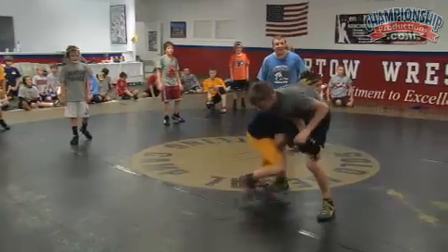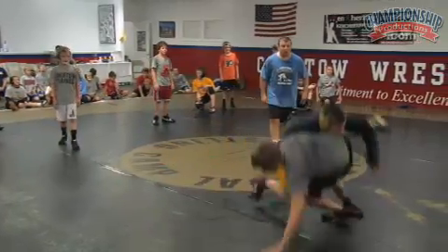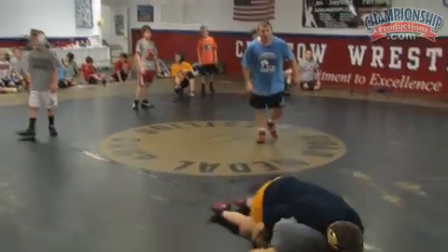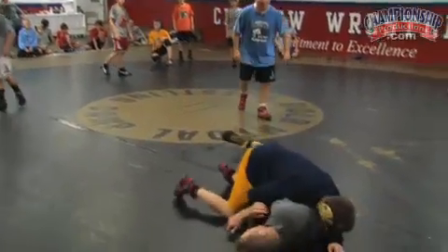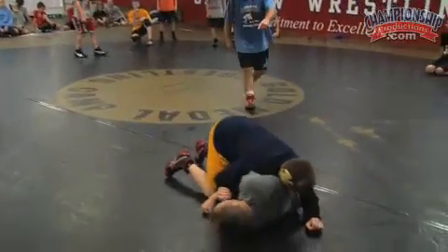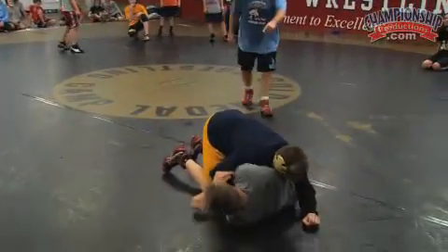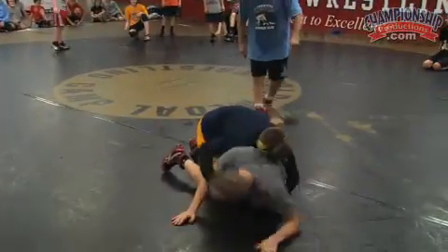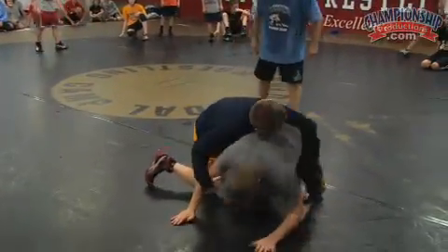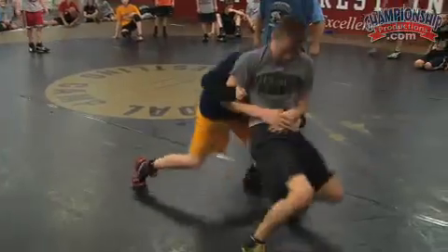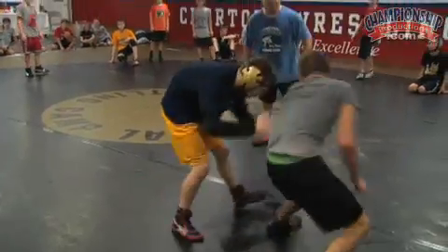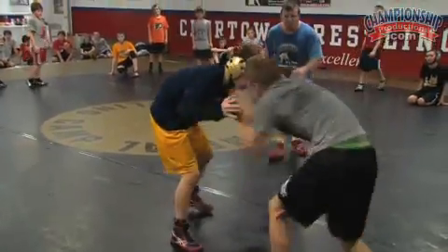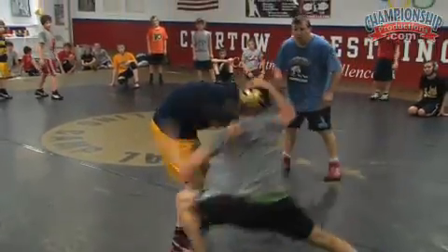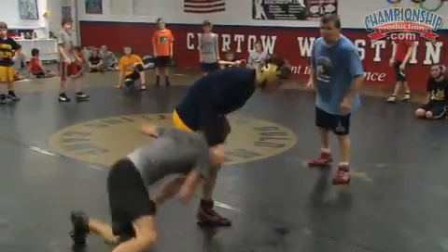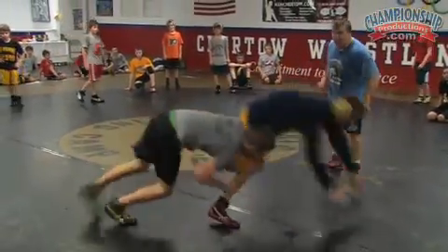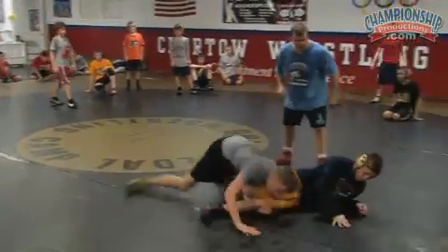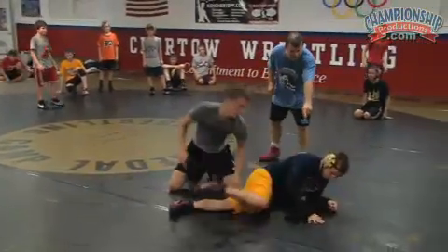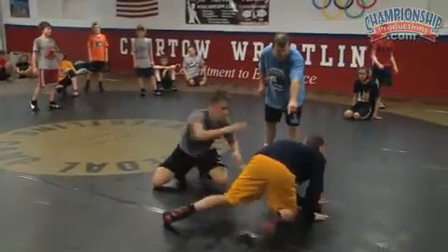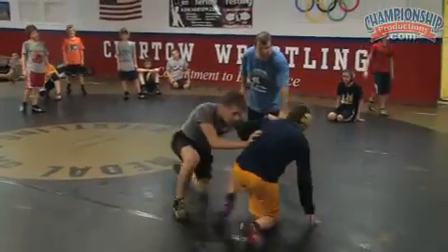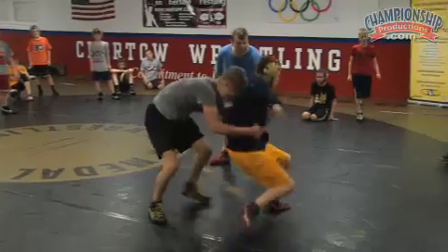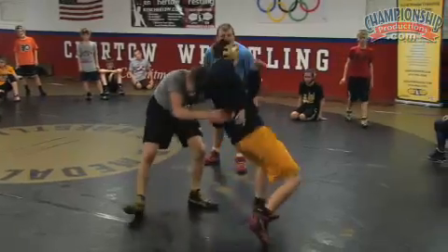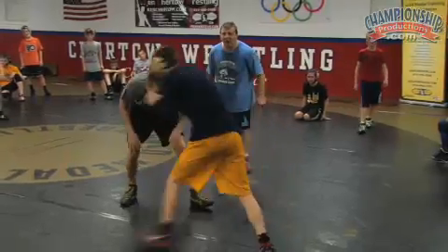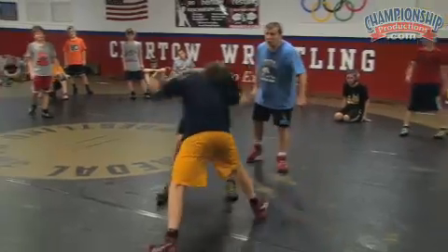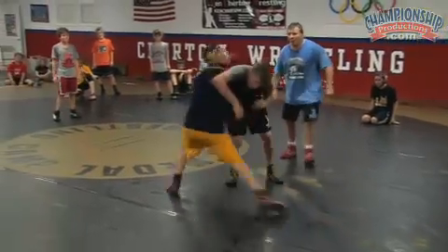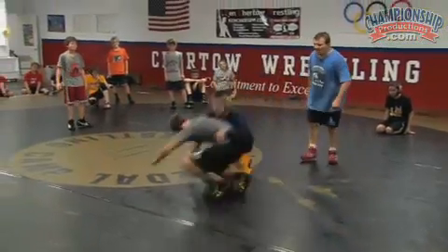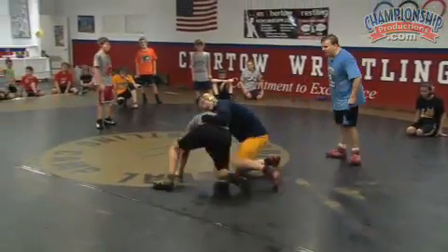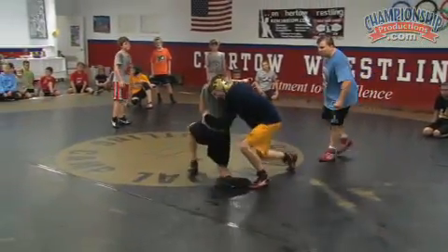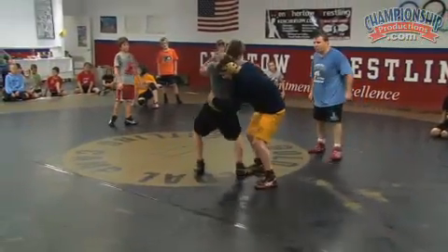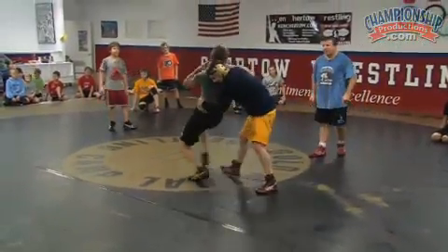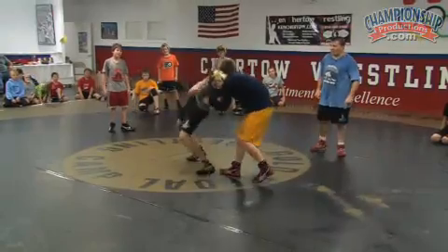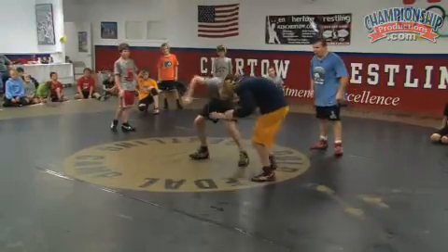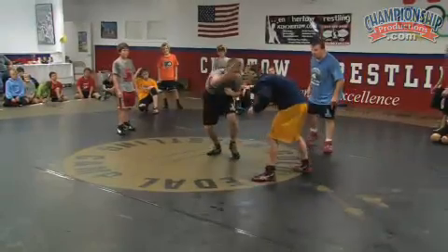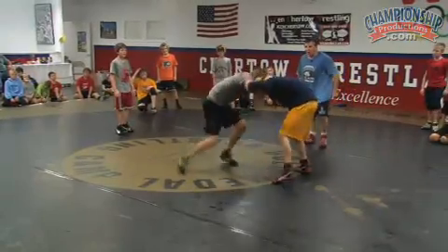Any takedowns you want. Belly down. Knee slide. Keep going. Keep drilling — any takedowns you want. Base. Knee slide. You've got to get away every time. Get him down, keep him down. Knee slide. Press your back. Get him off you. Go get him. All you guys drilling with me. Alternating. You go, he goes.